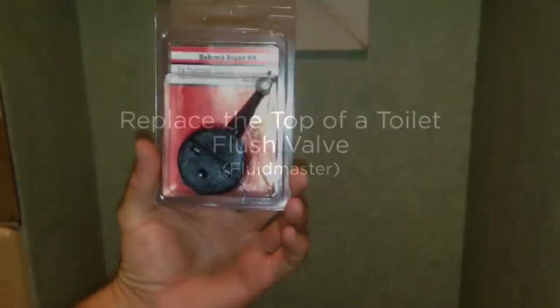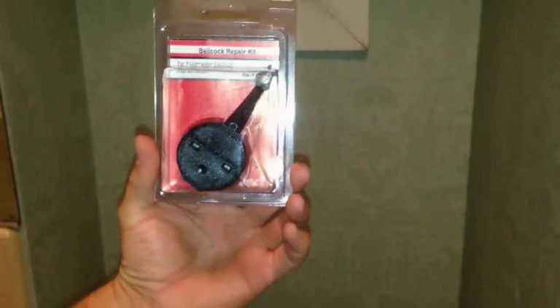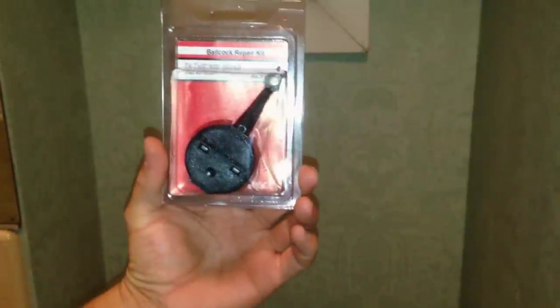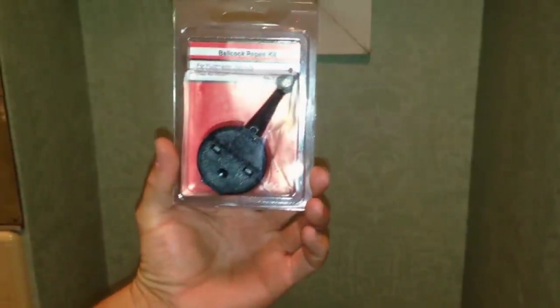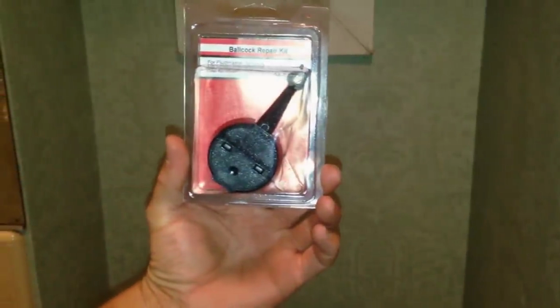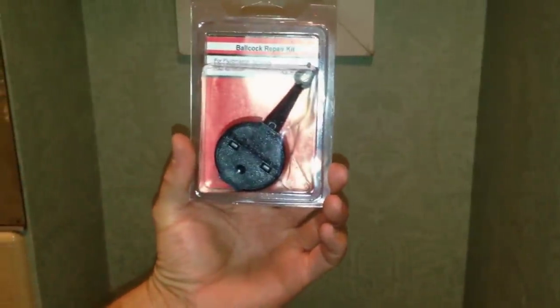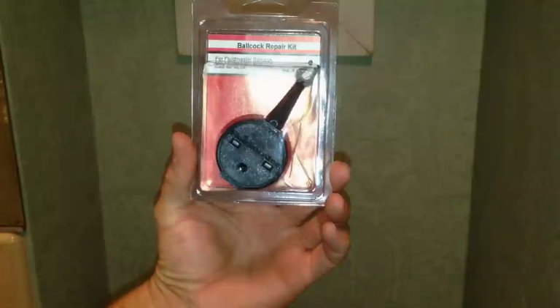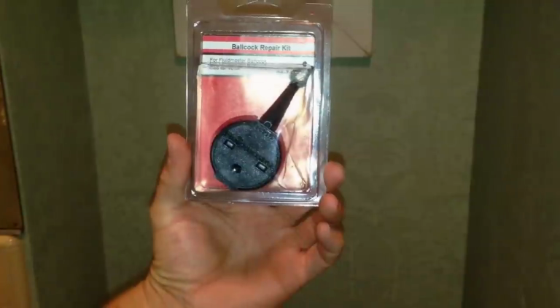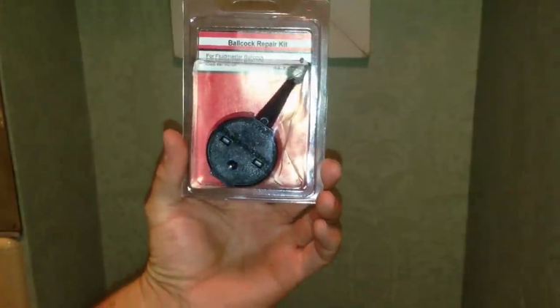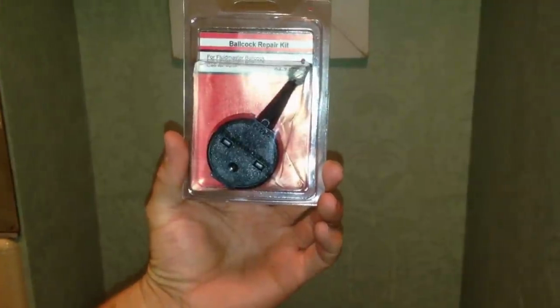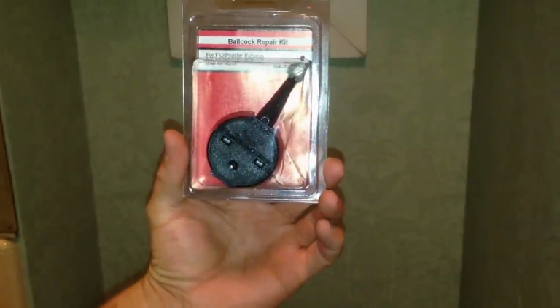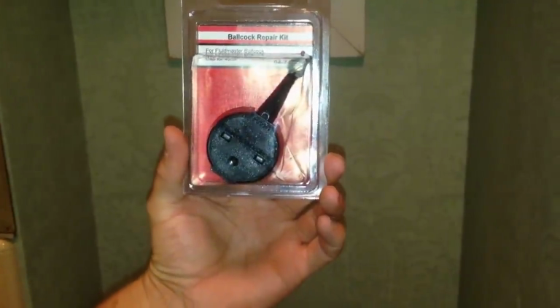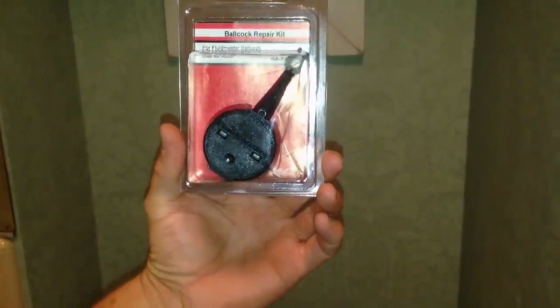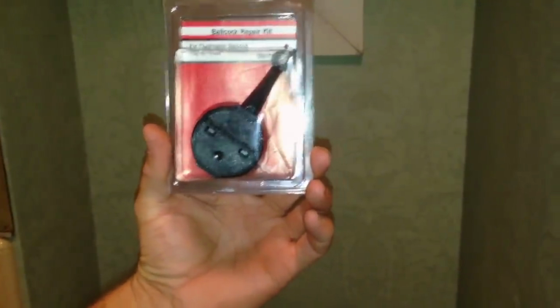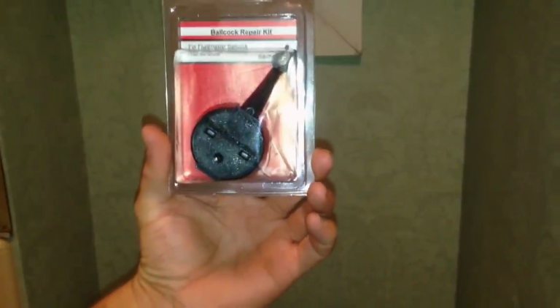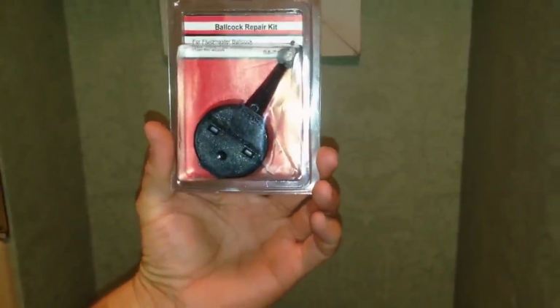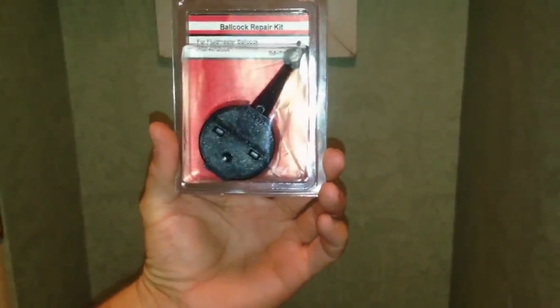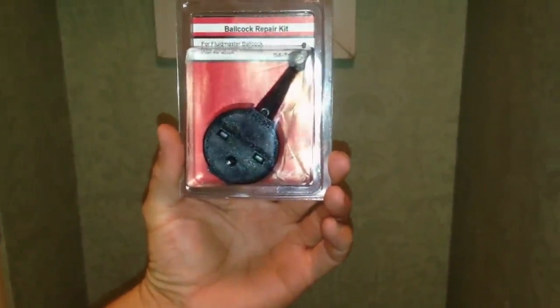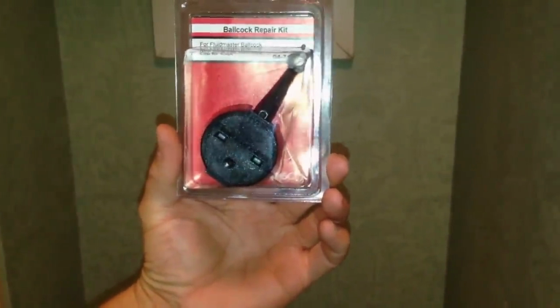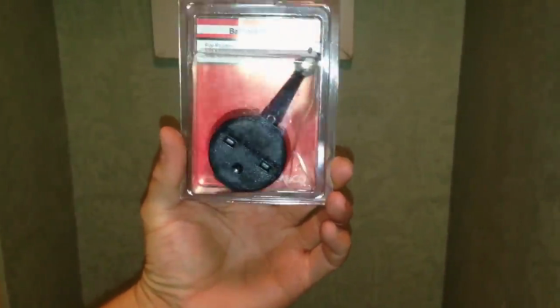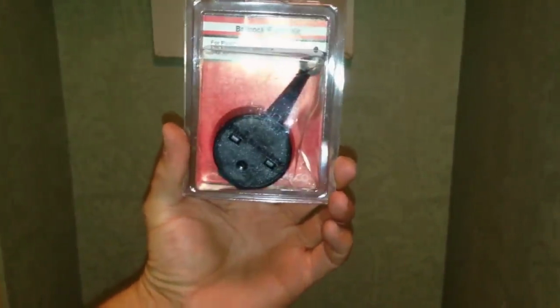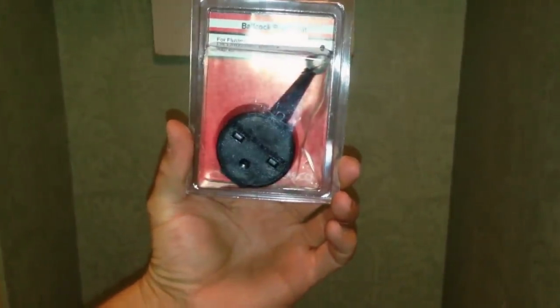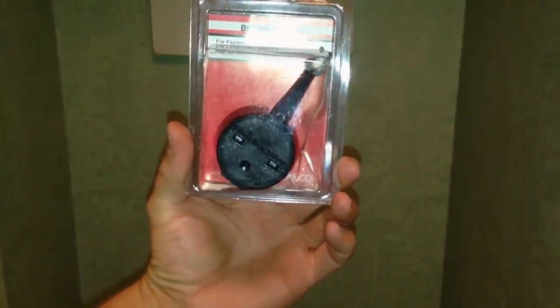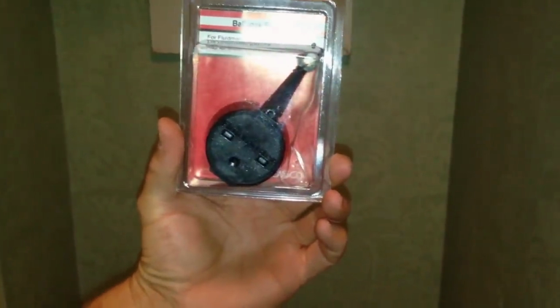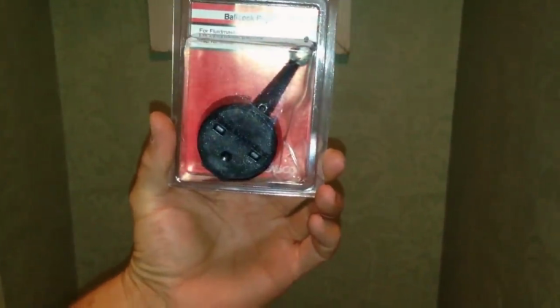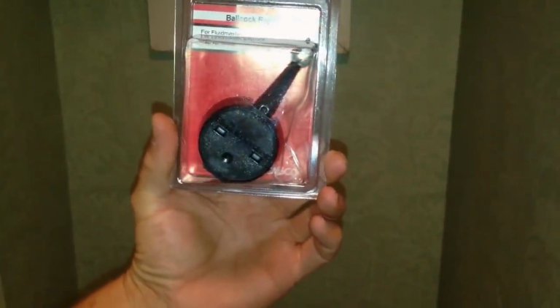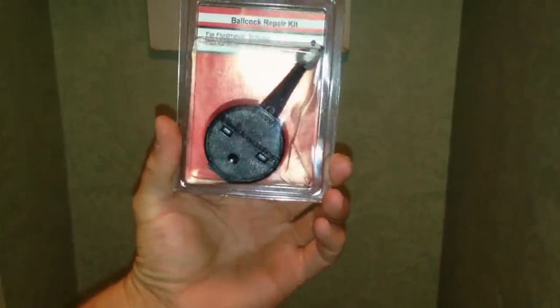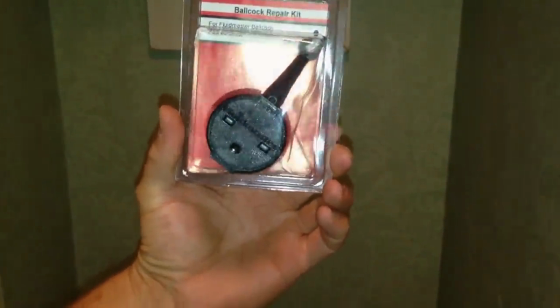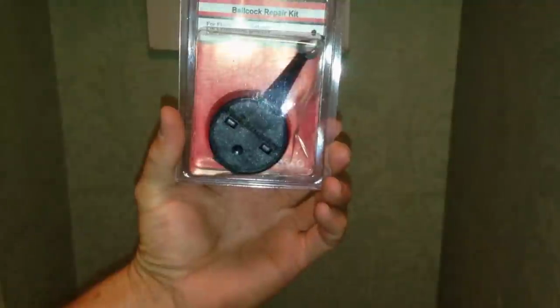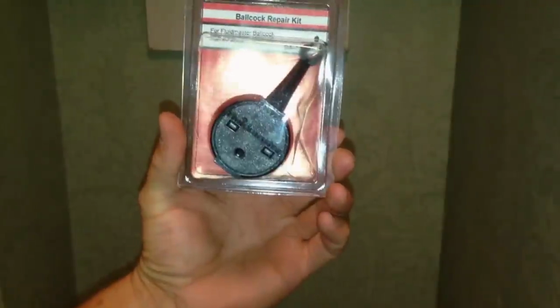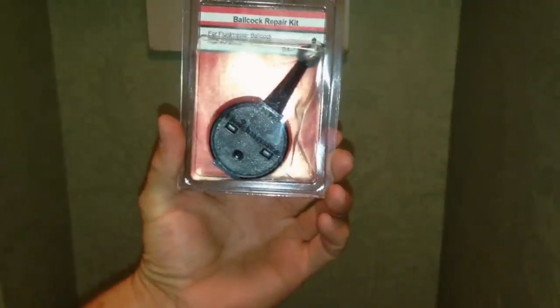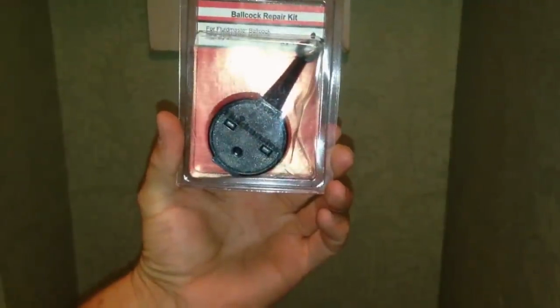Hey guys, Jim here with the Twin Plumbers. We wanted to provide a quick instructional video on how to replace the ball cock repair kit for your toilet.